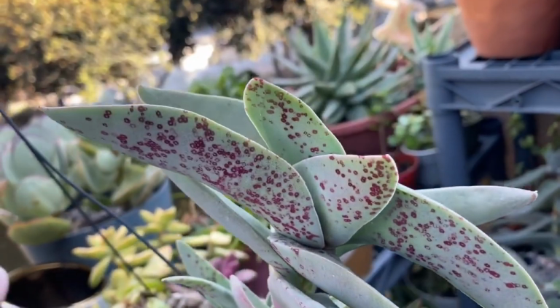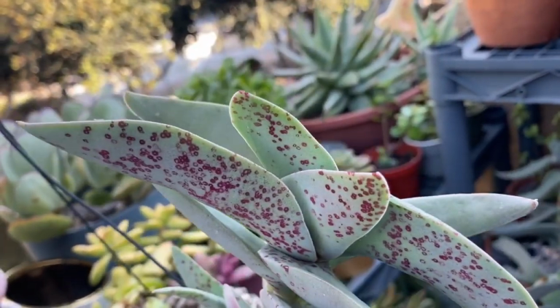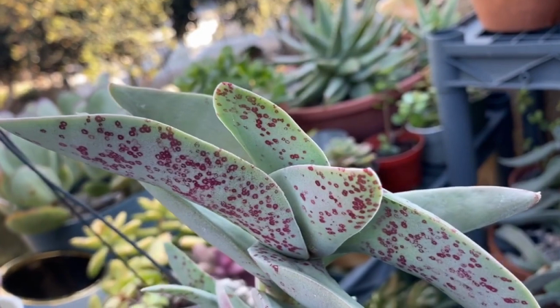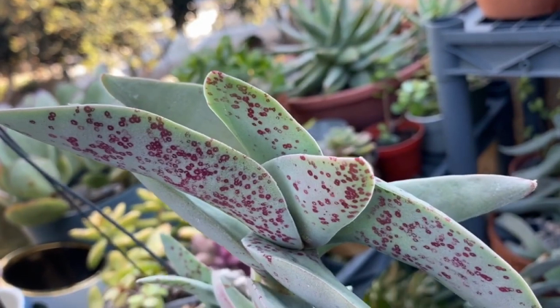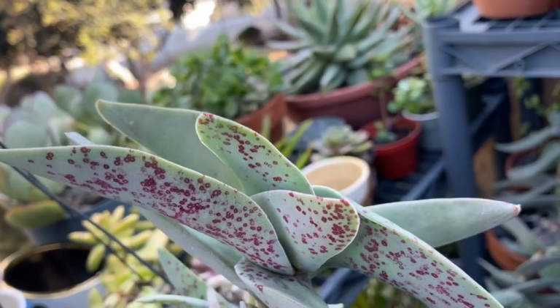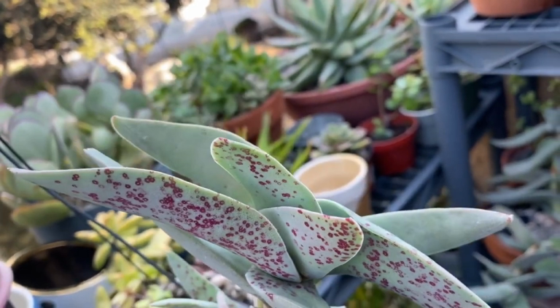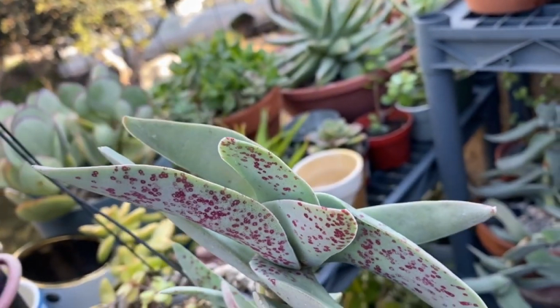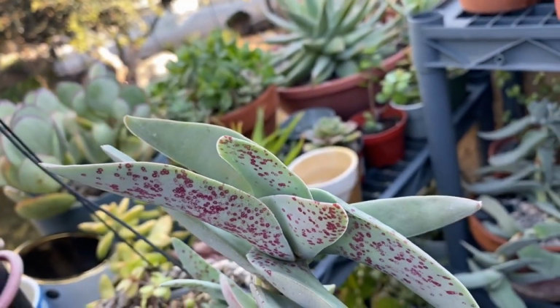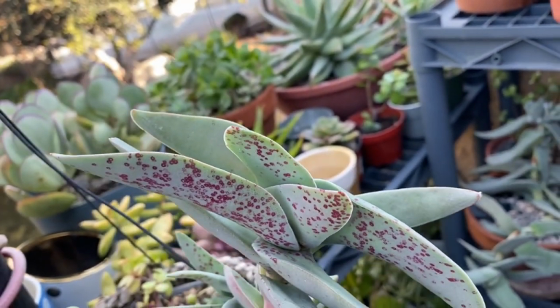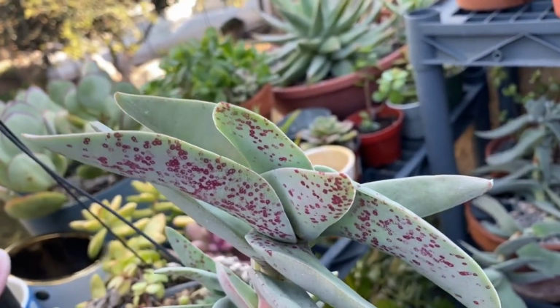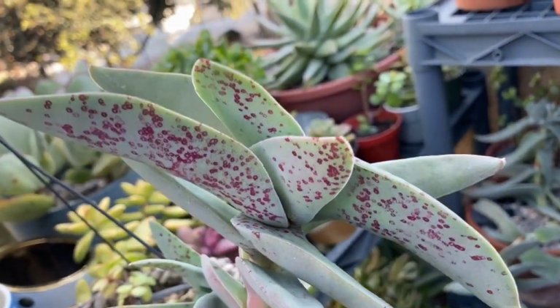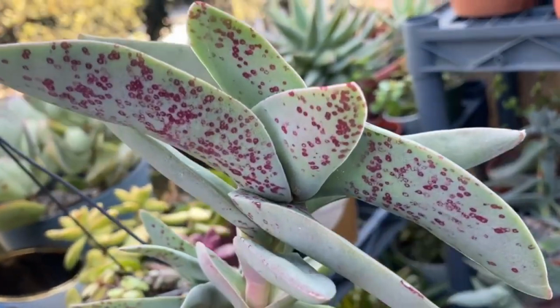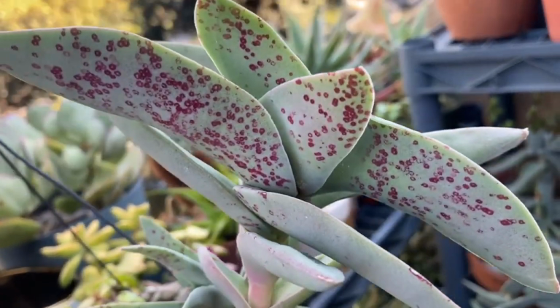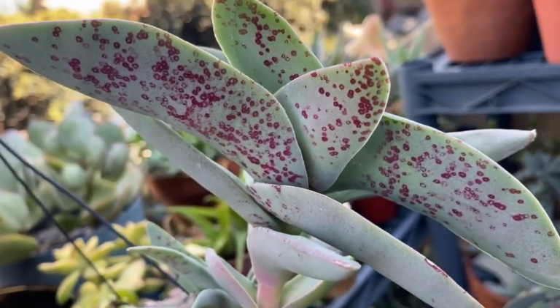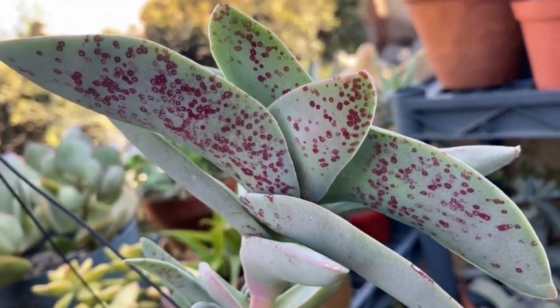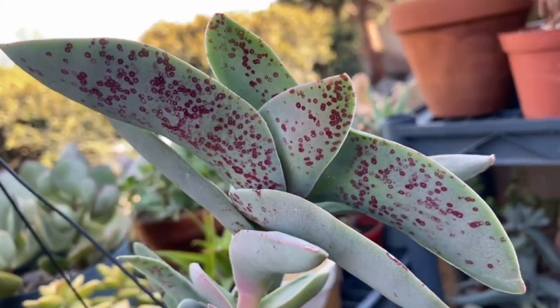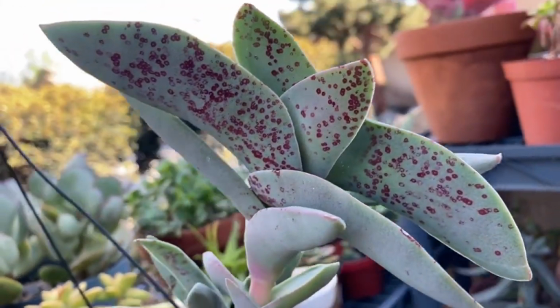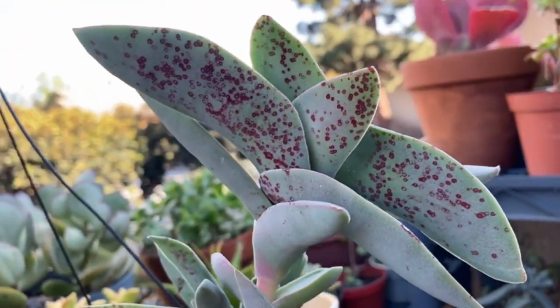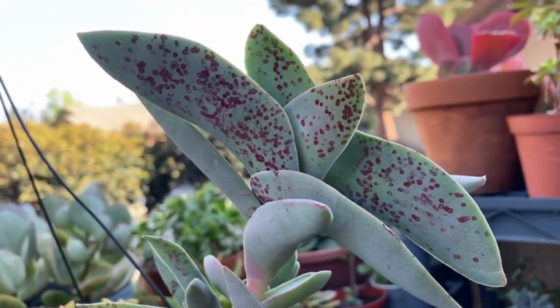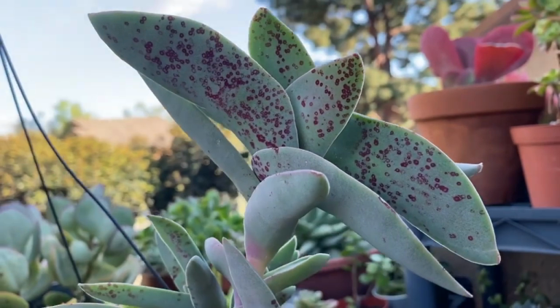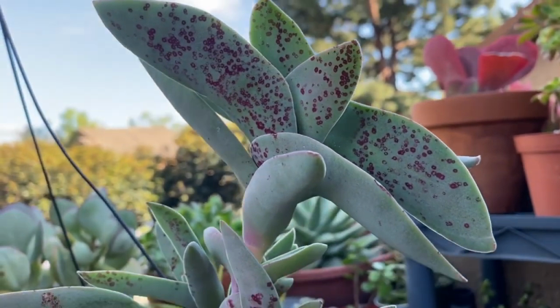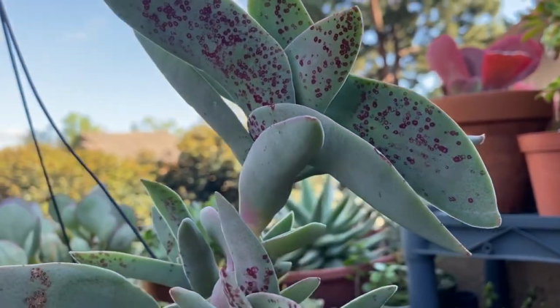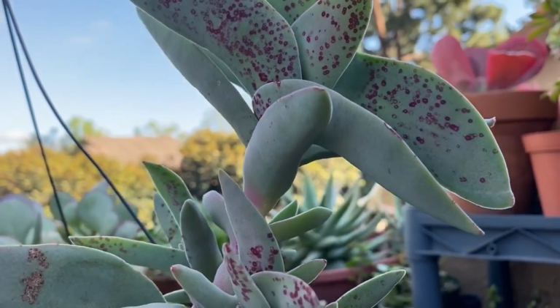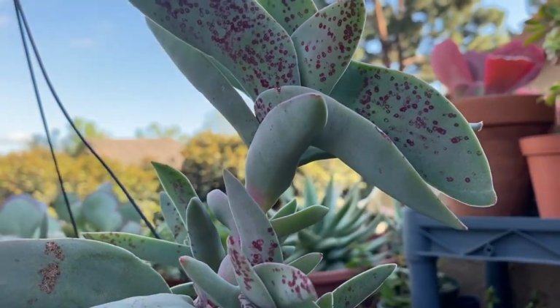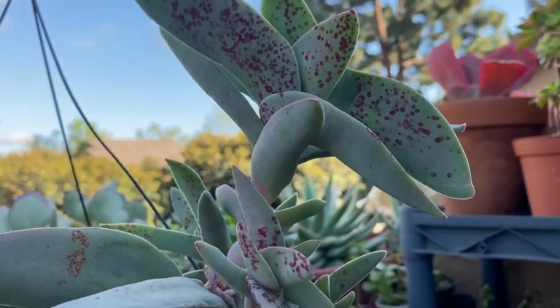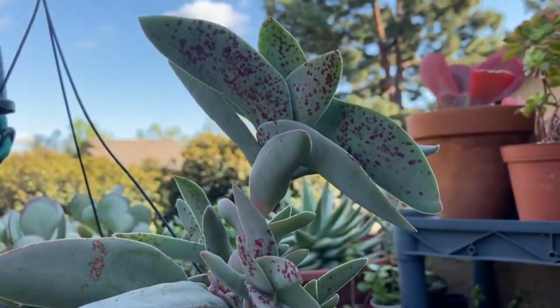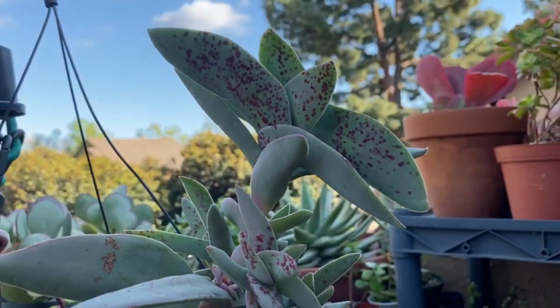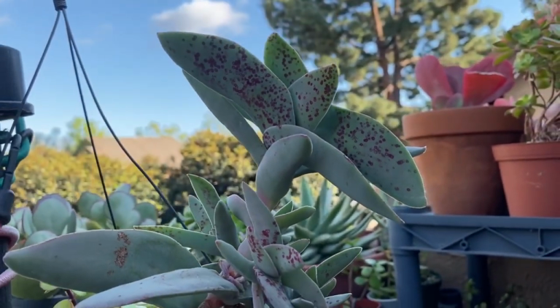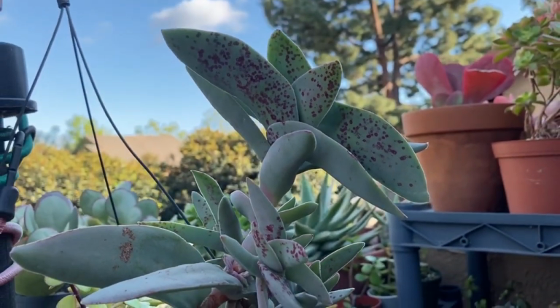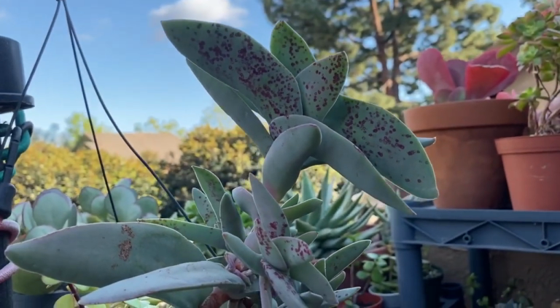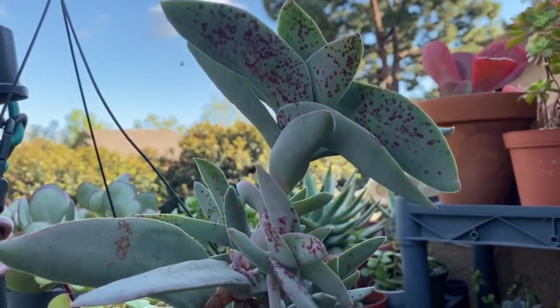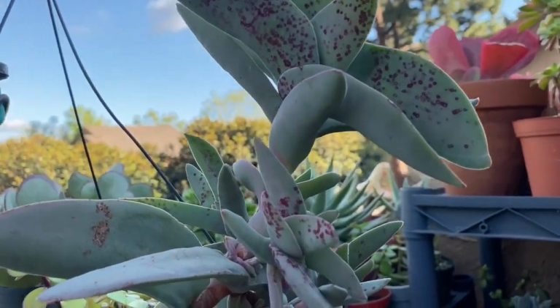As with most succulents as well as the propeller plant, aphids, mealybugs, powdery mildew, and fungal leaf spot are common issues, as well as stem and root rot if it's over-watered.